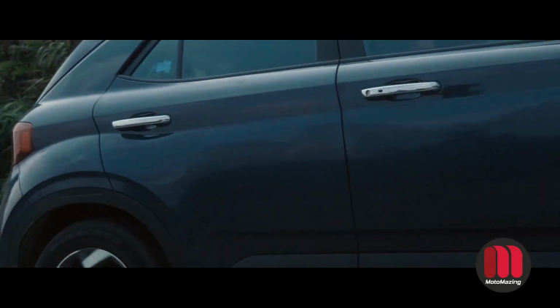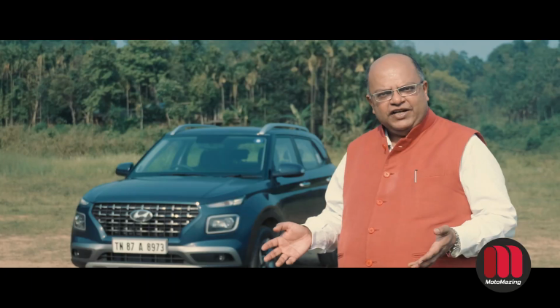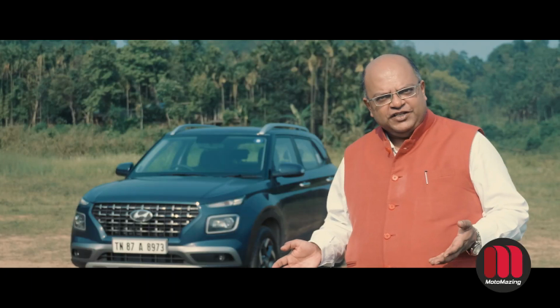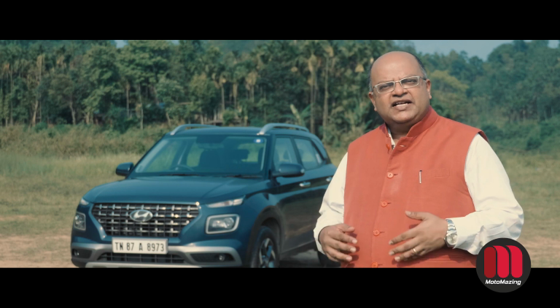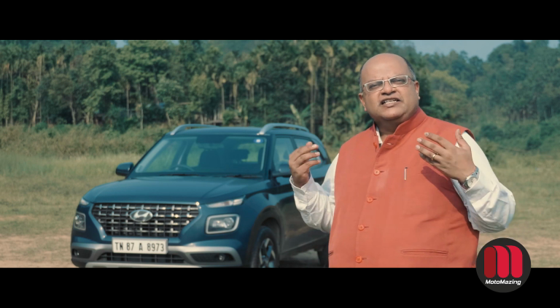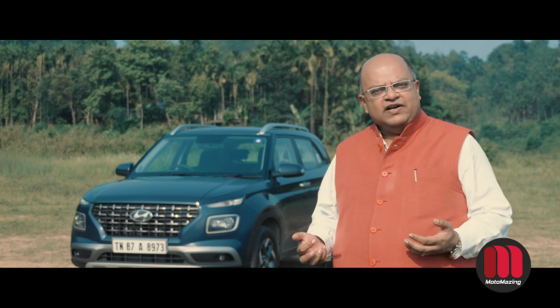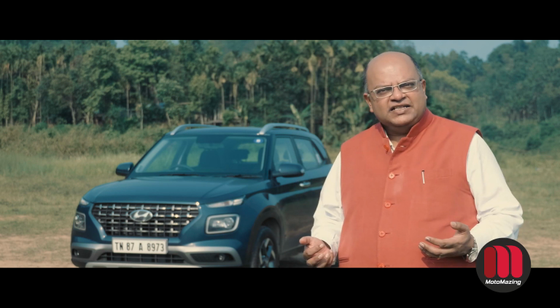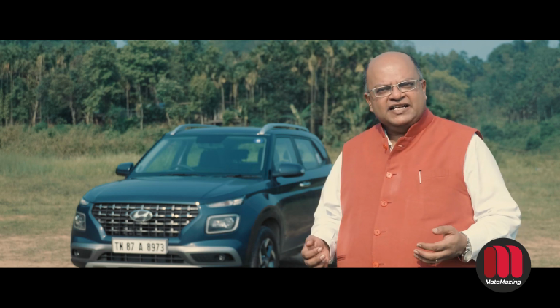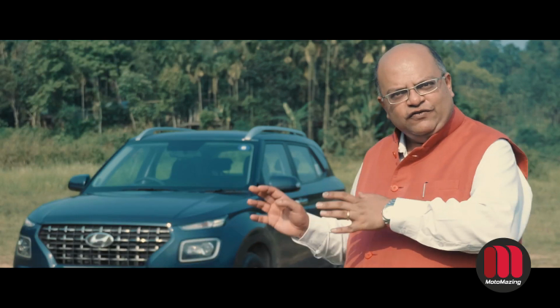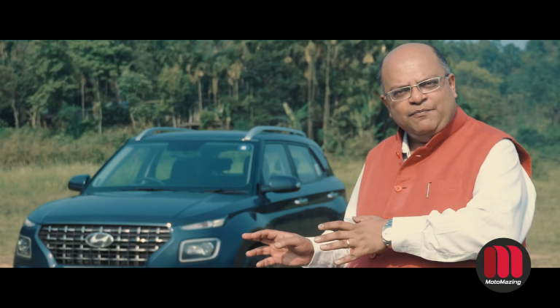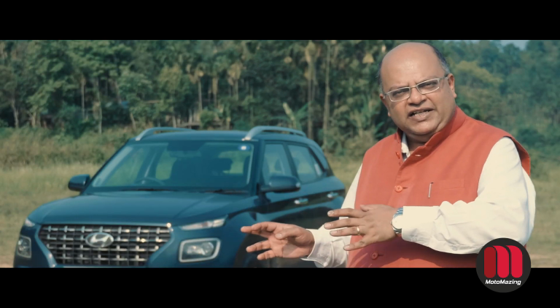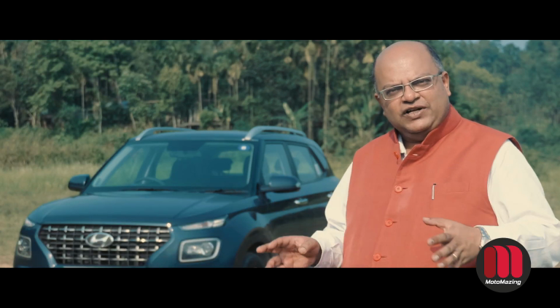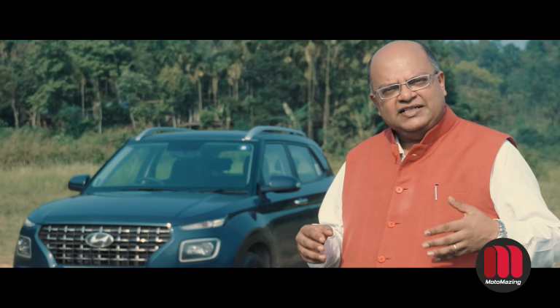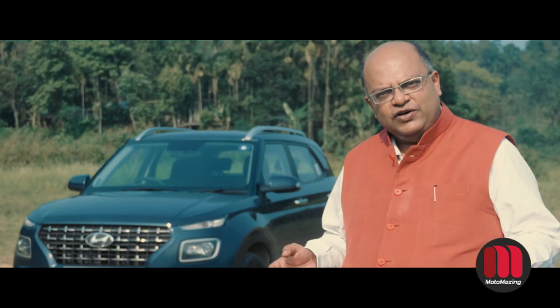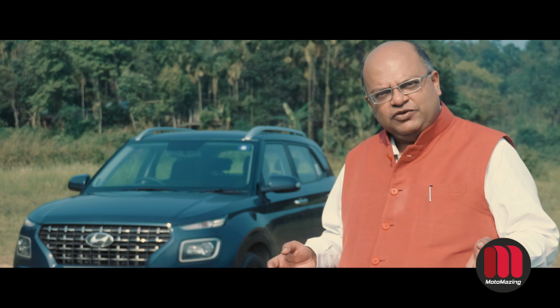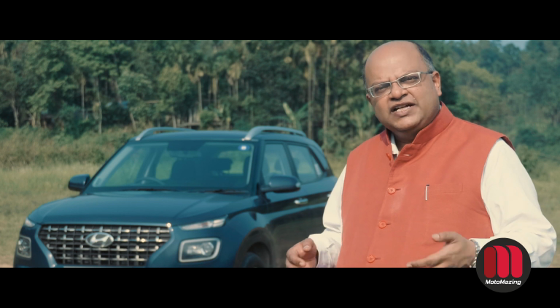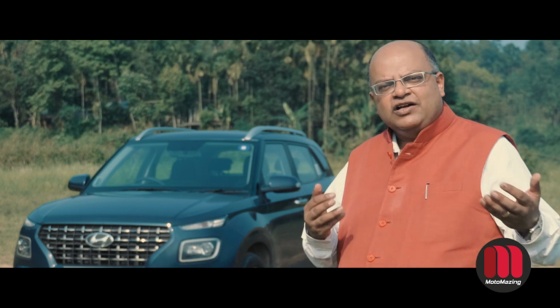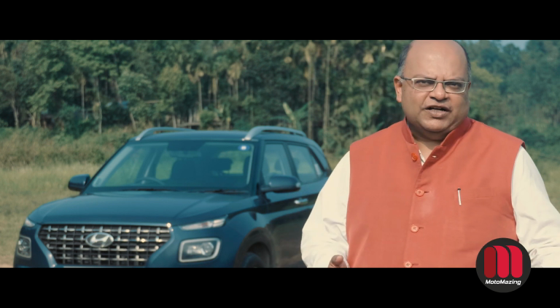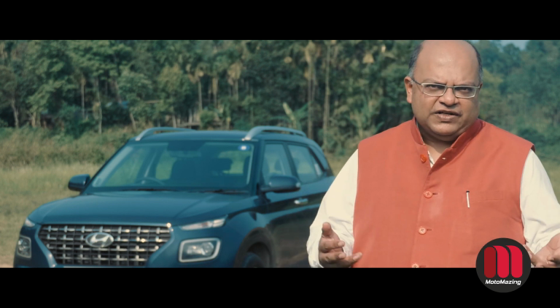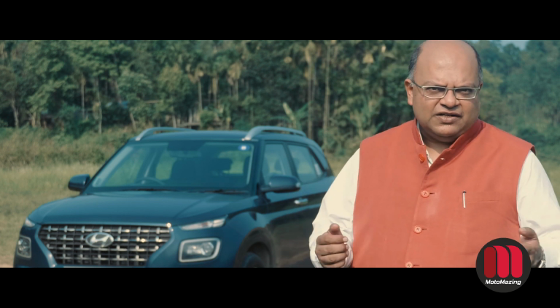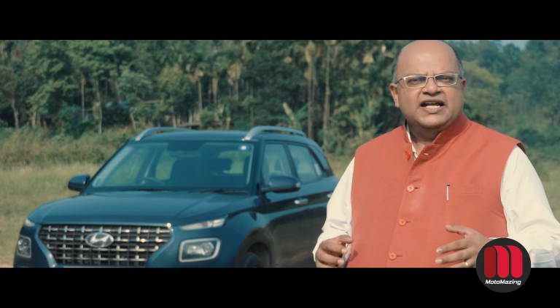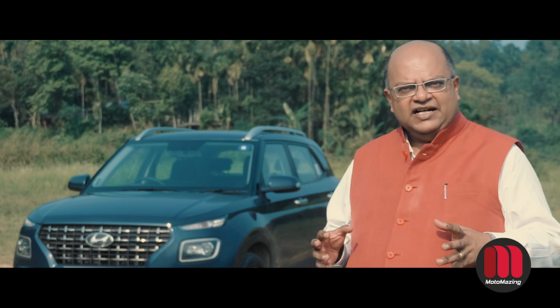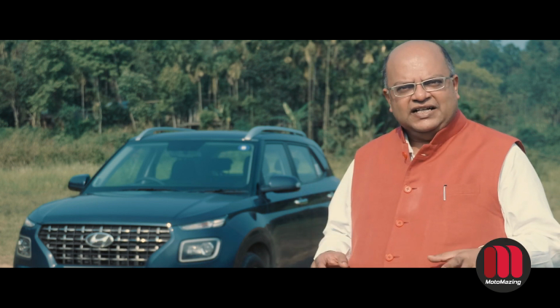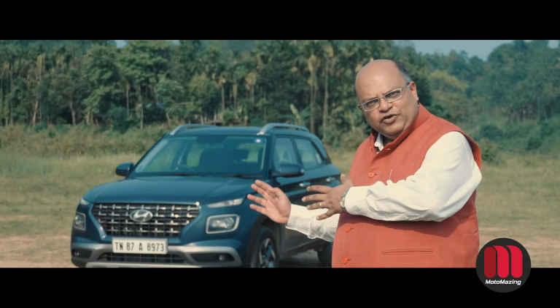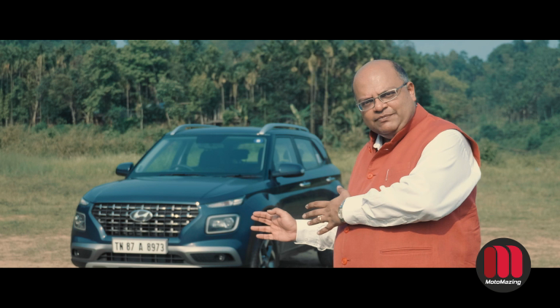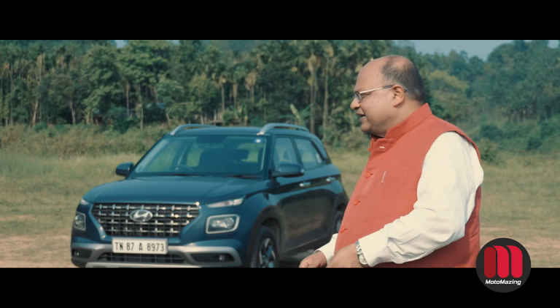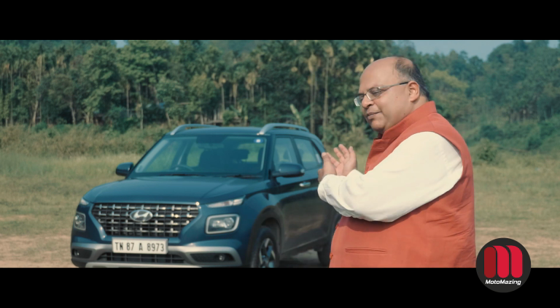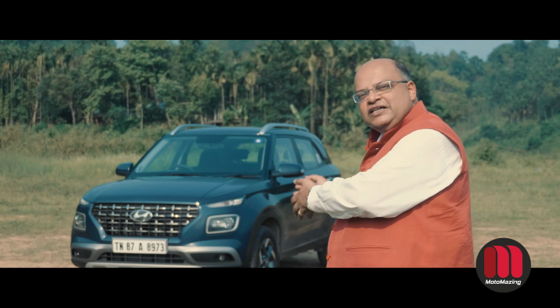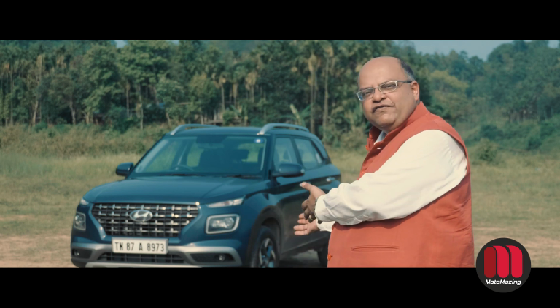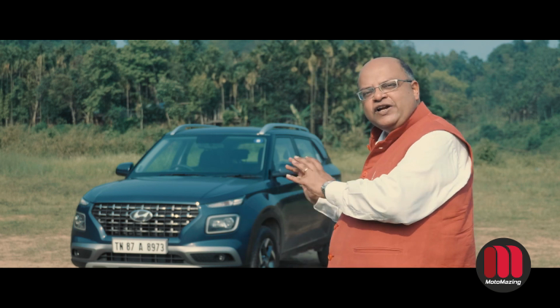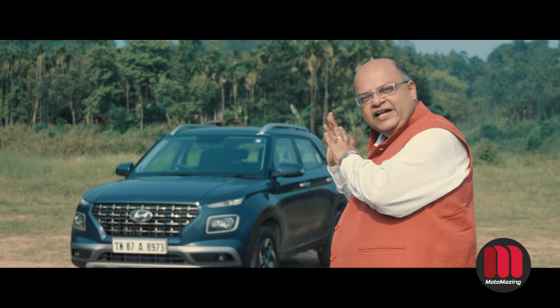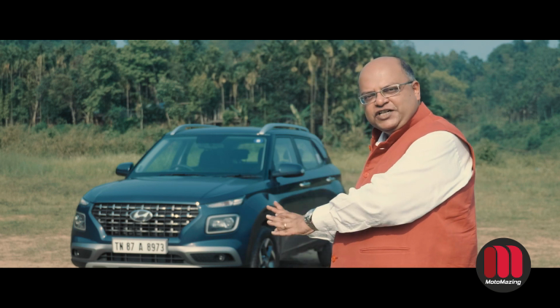The Venue is feature-packed and has a lot of amazing things inside. It competes with cars like the Ford EcoSport and Maruti Suzuki Brezza. Let us show you a close-up of the new Venue, the latest Hyundai SUV.